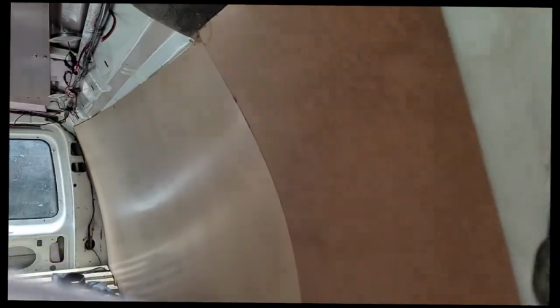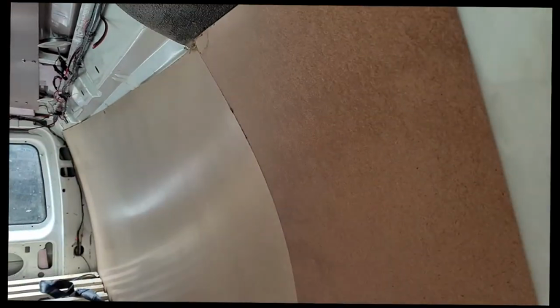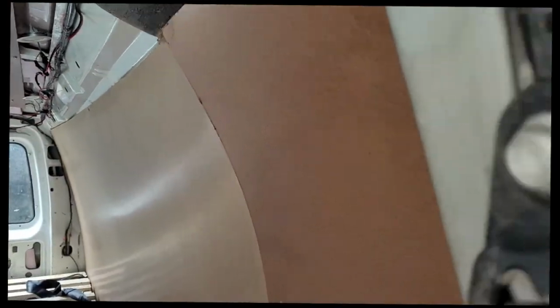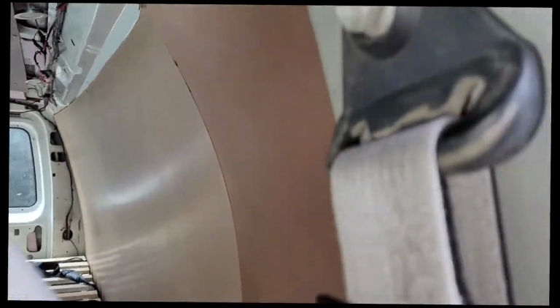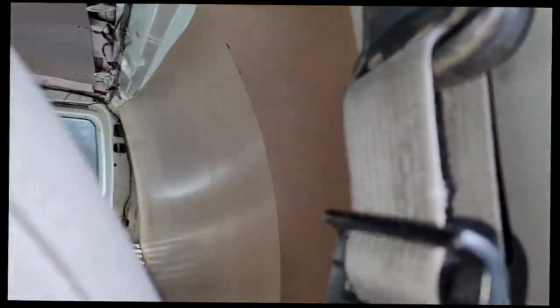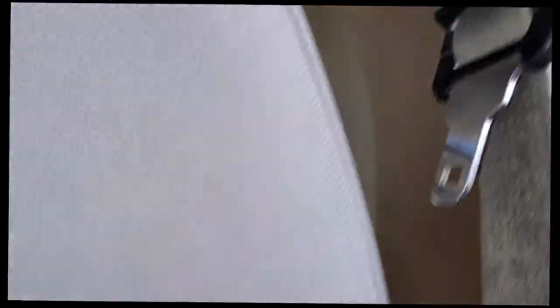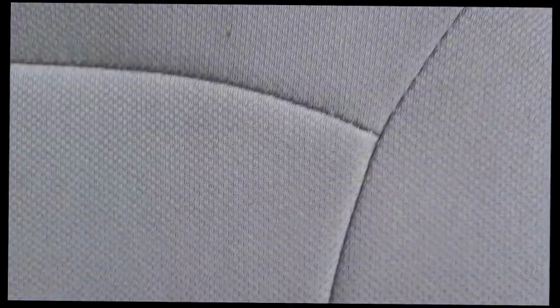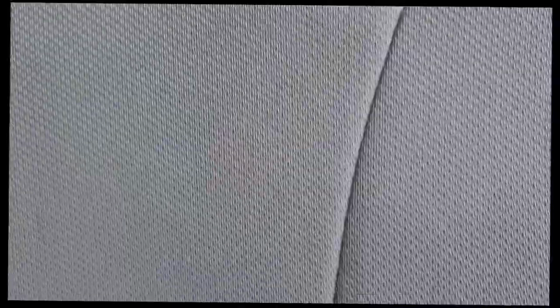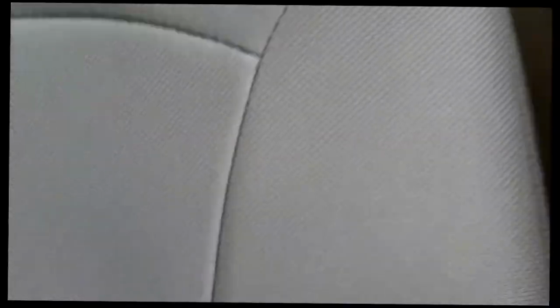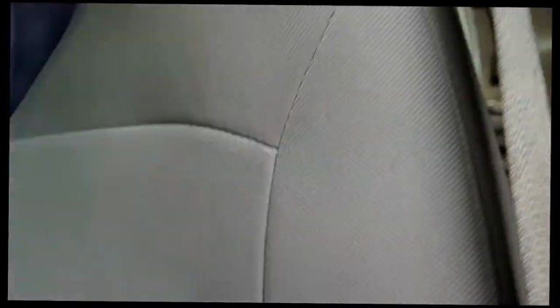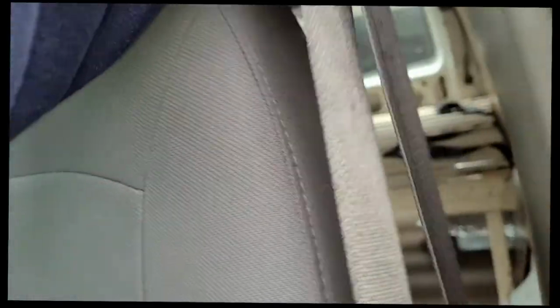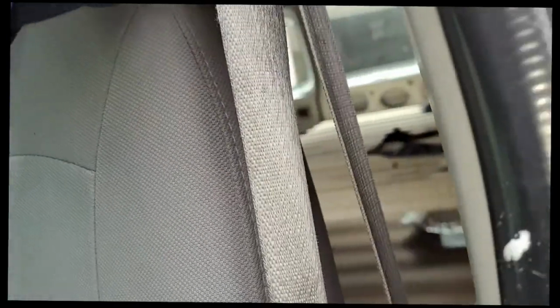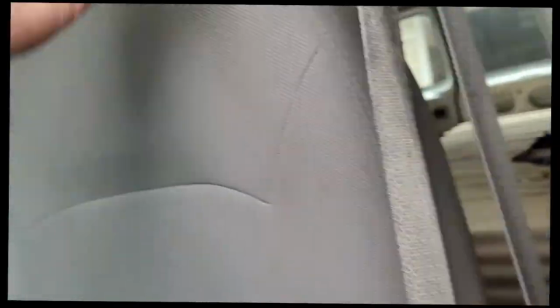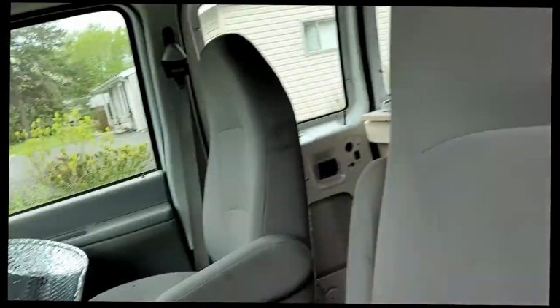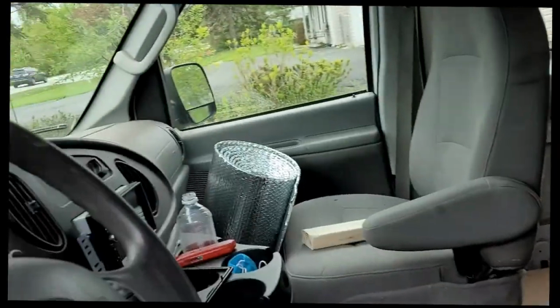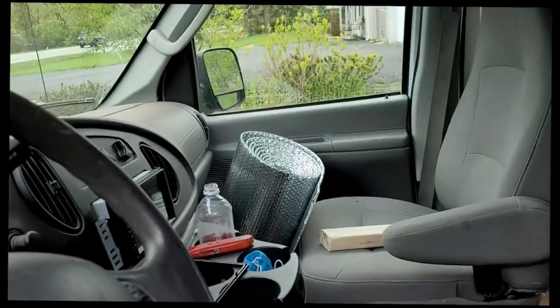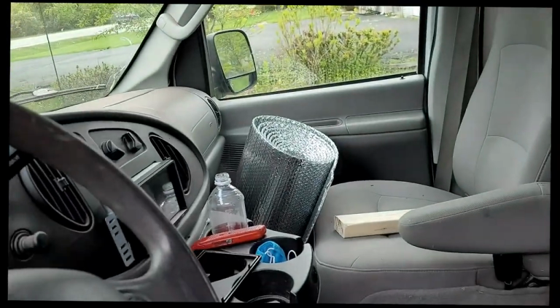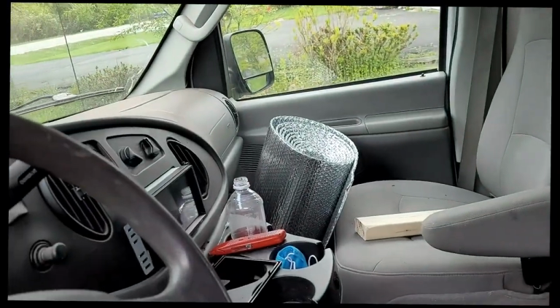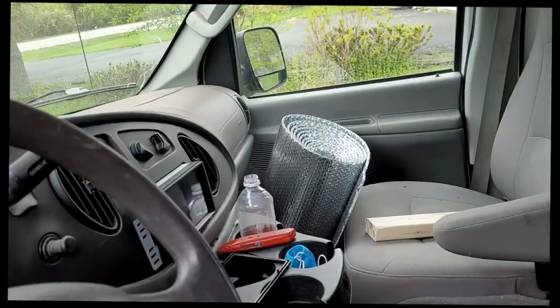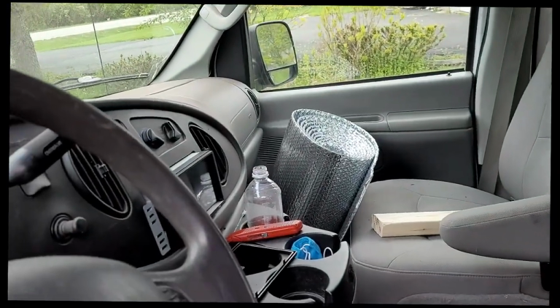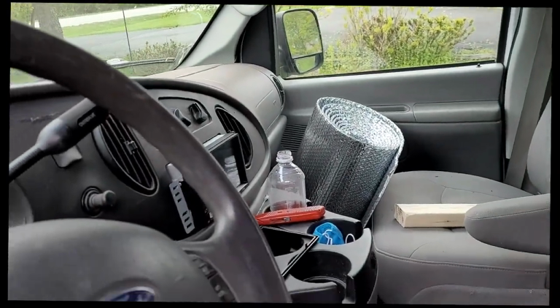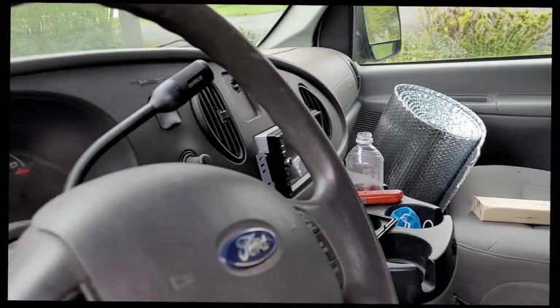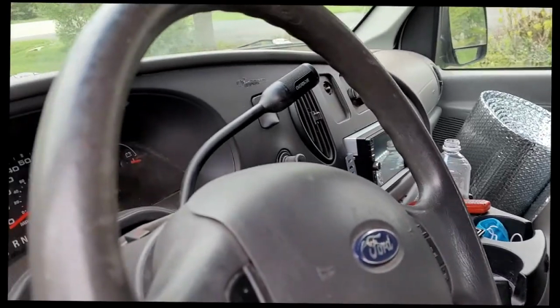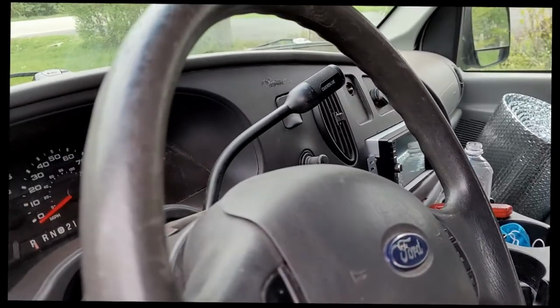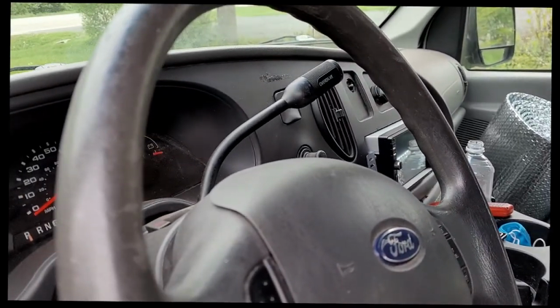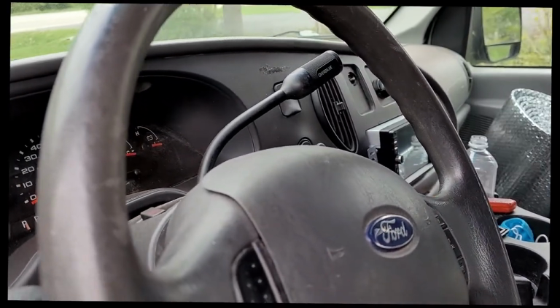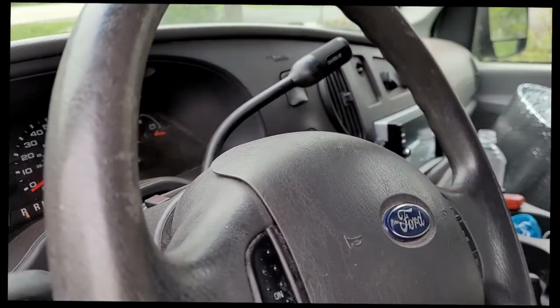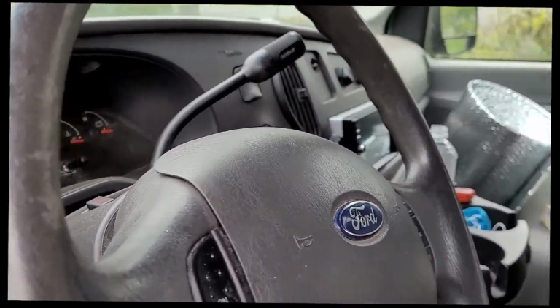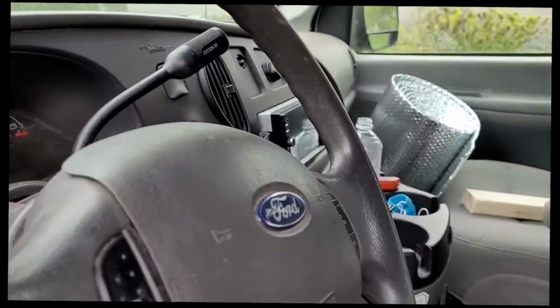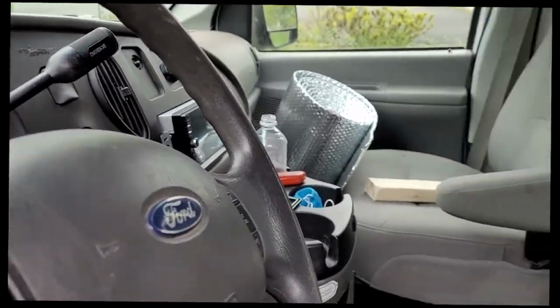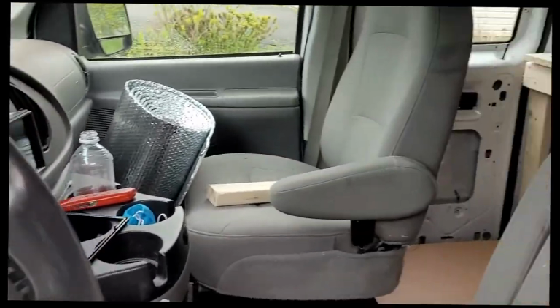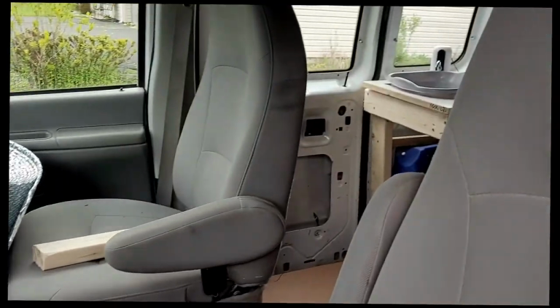Added another panel to the wall — just noticed I put that in backwards. We'll see where we're at, trying to get it together.